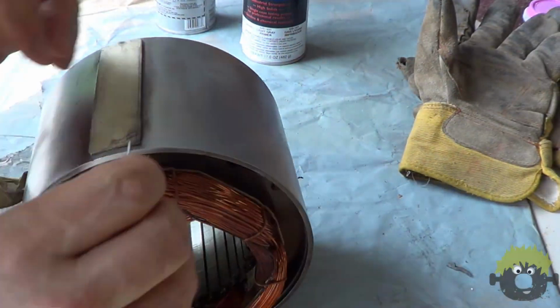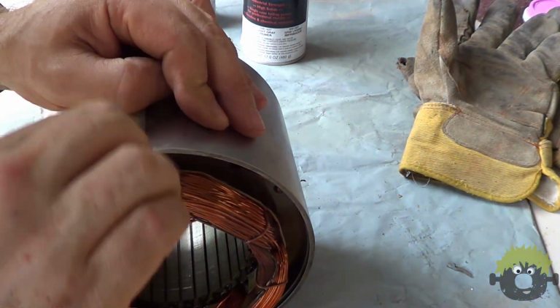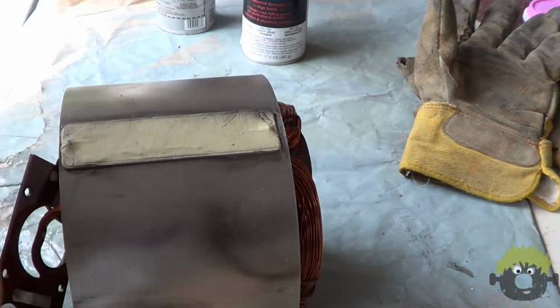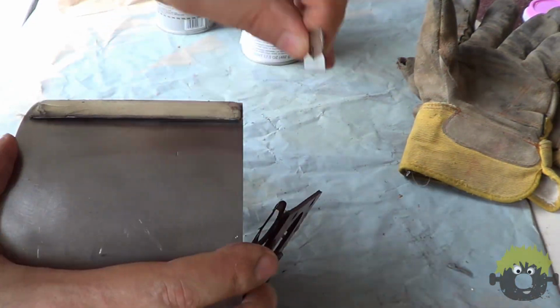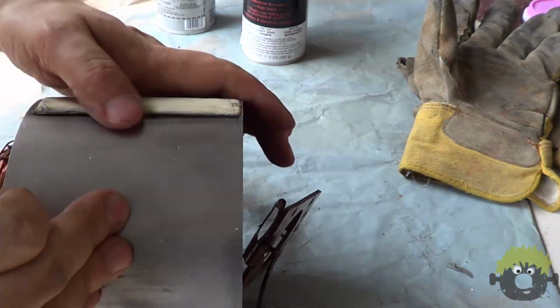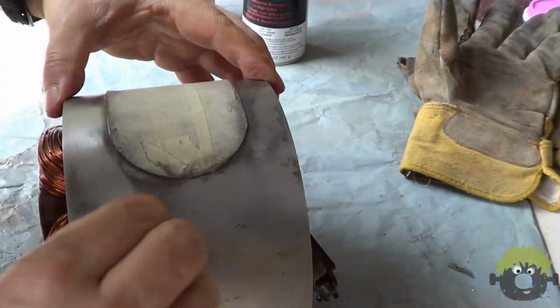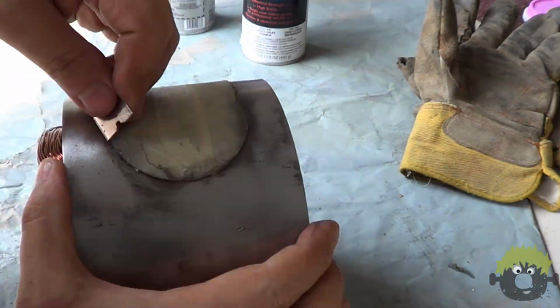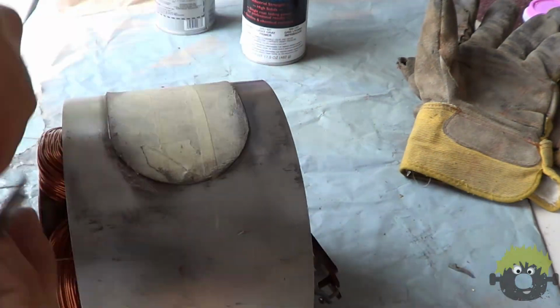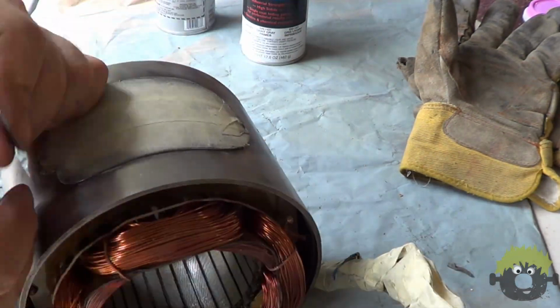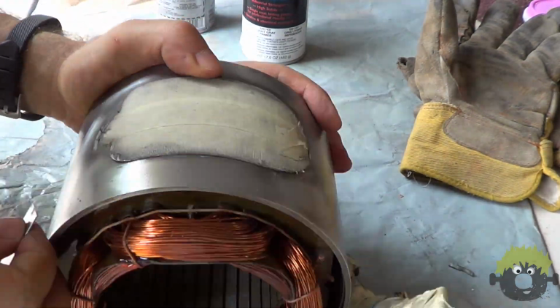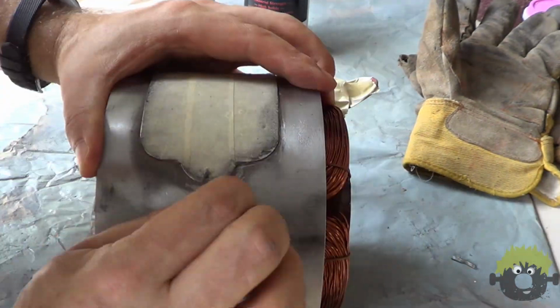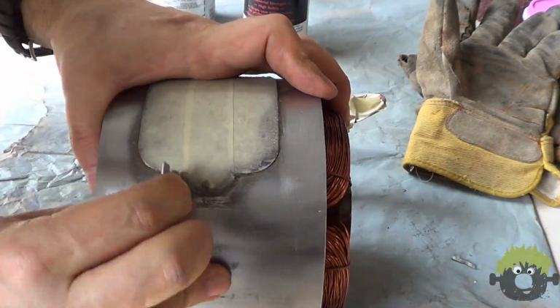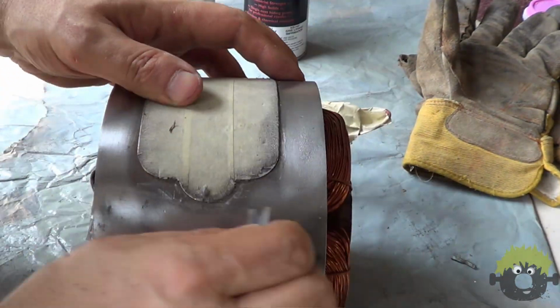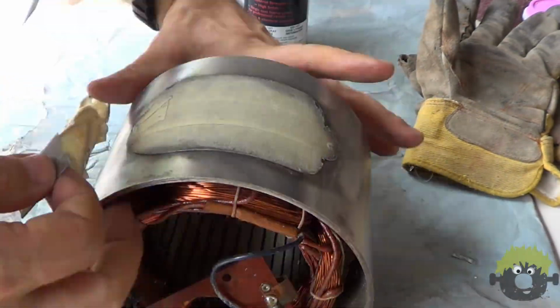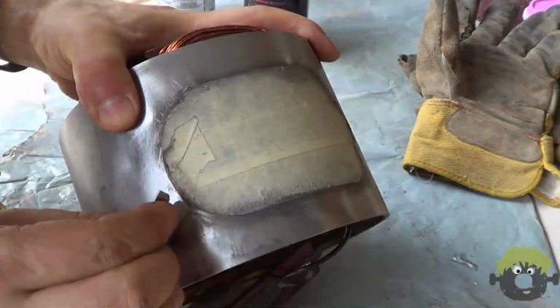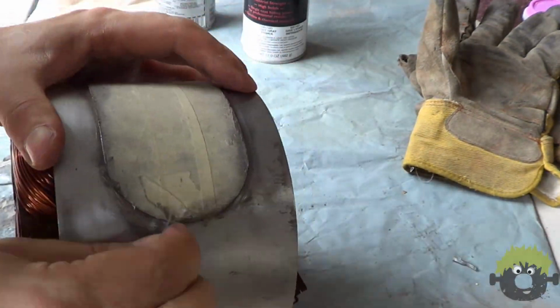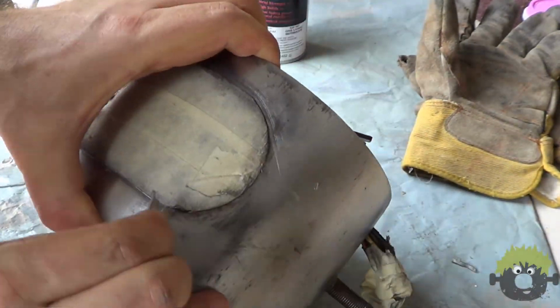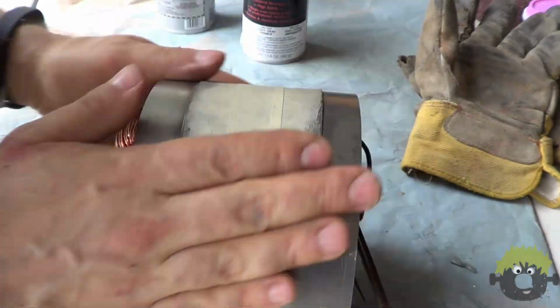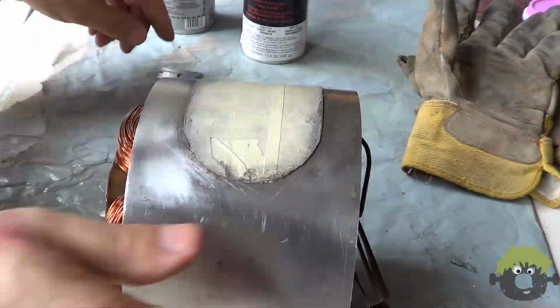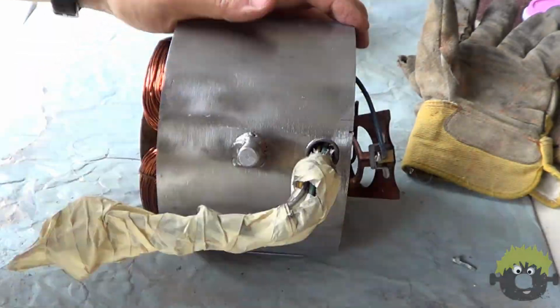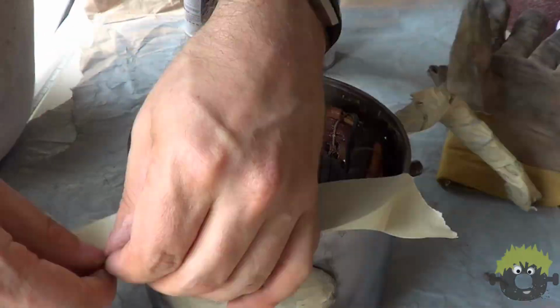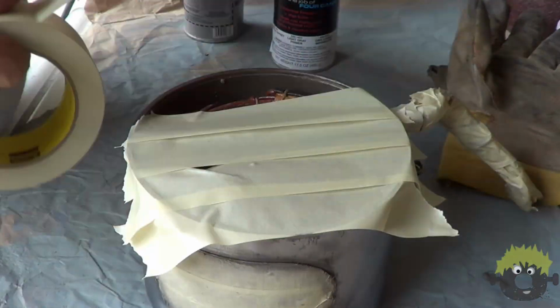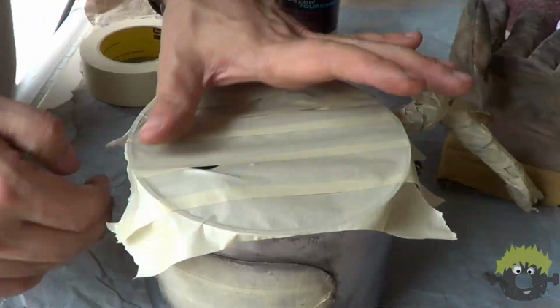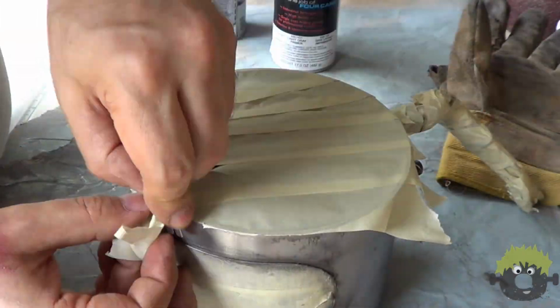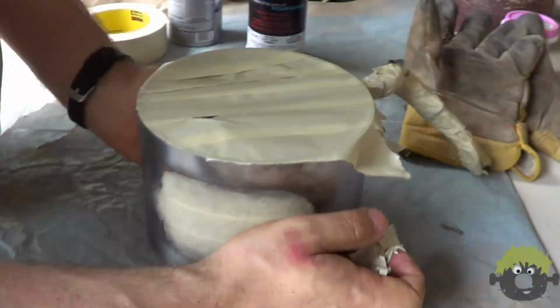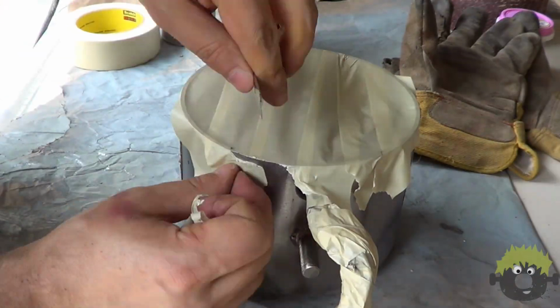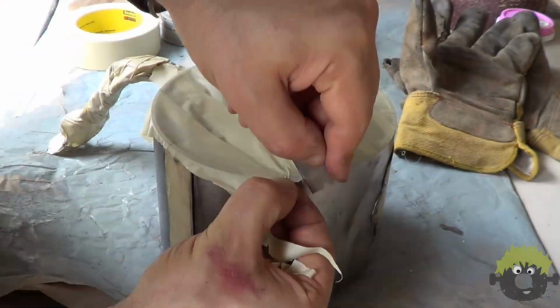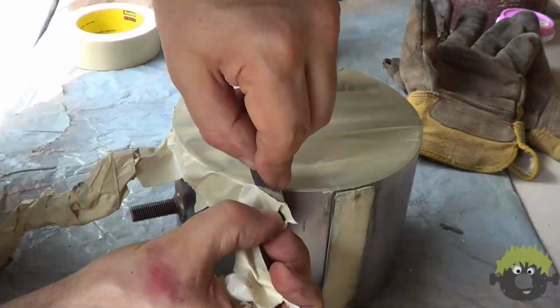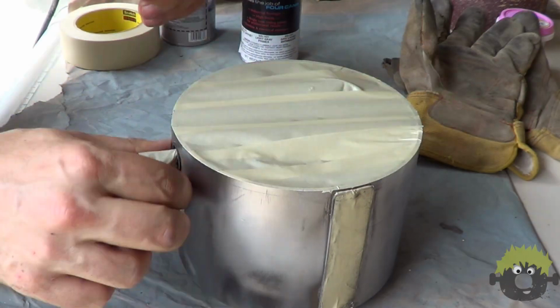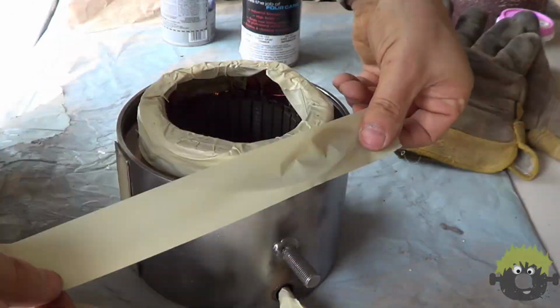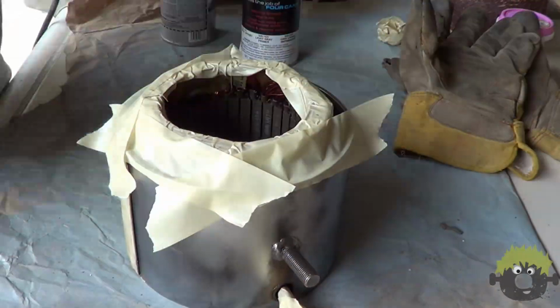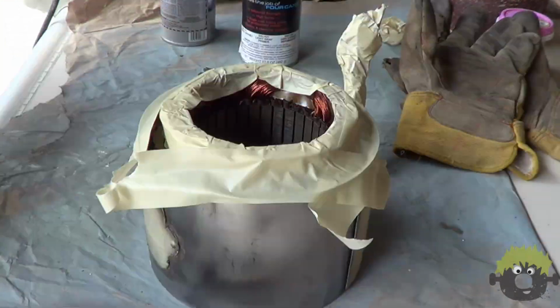I had masked off the nameplates and such on the motor housing with some tape, but I did want to get all of the paint removed and I couldn't get quite close enough with the wire wheel. So I just went around with a single-edged razor blade and scraped off anything else that I had missed.